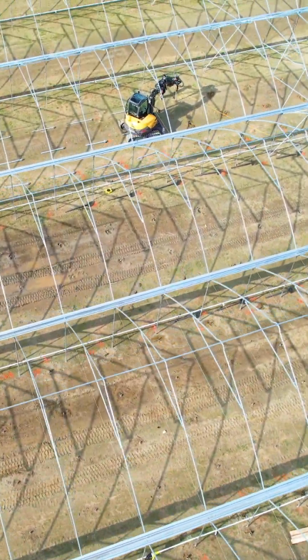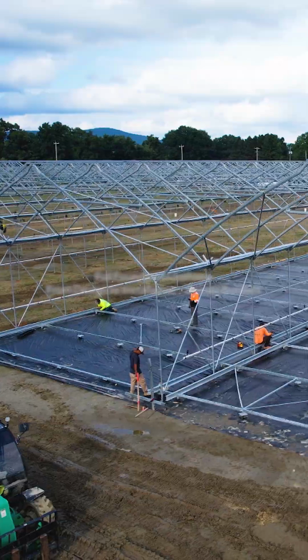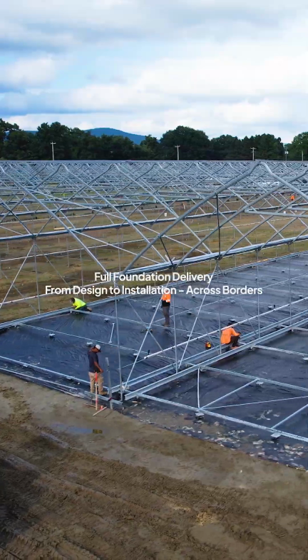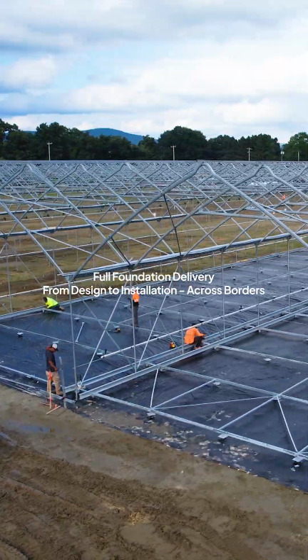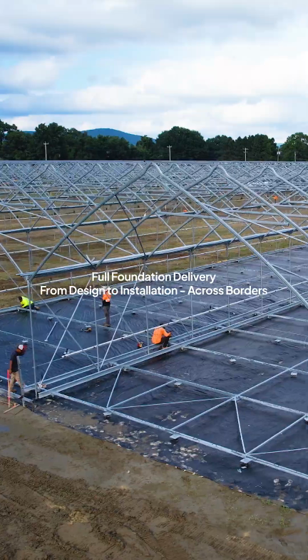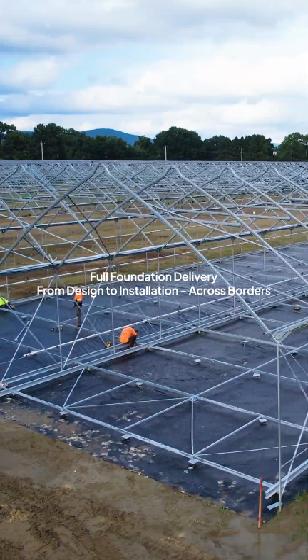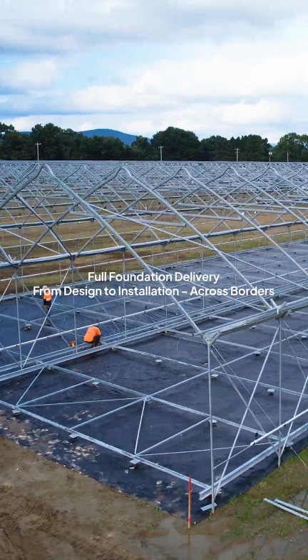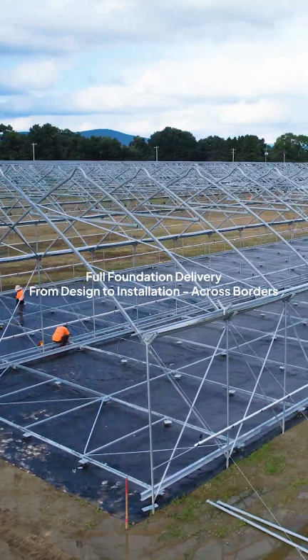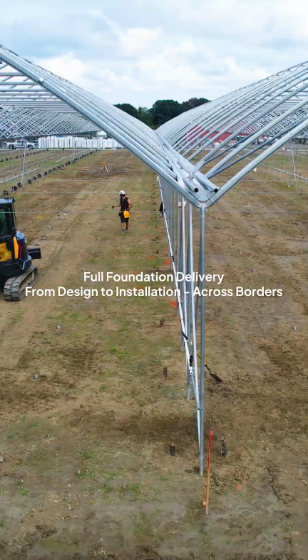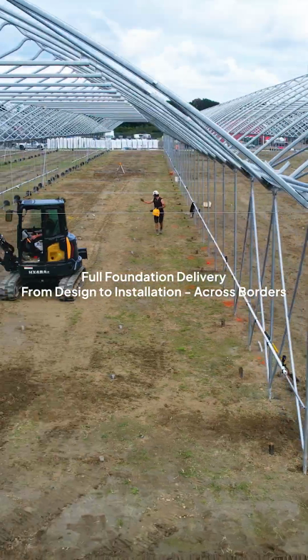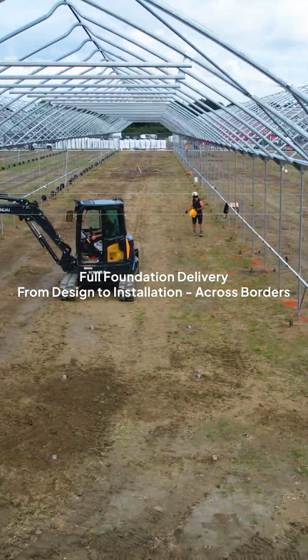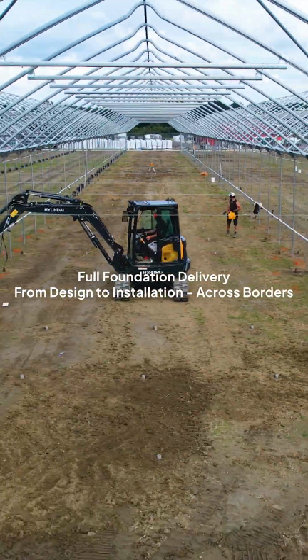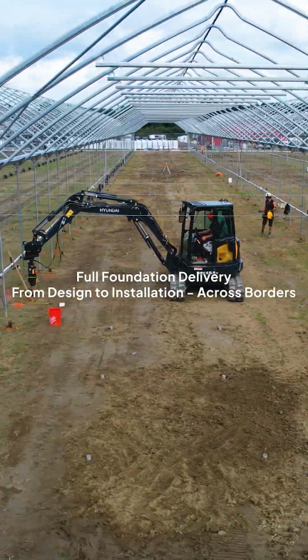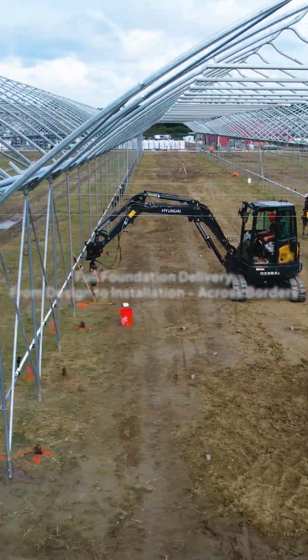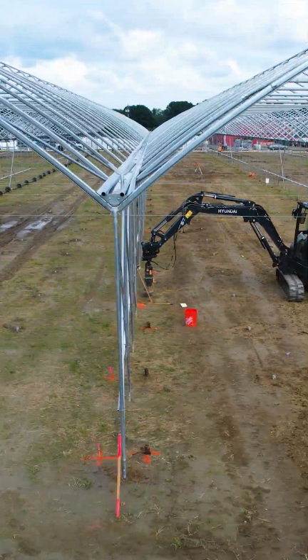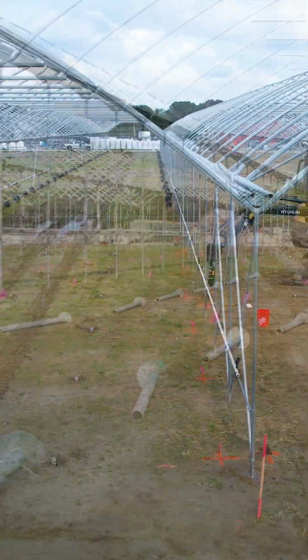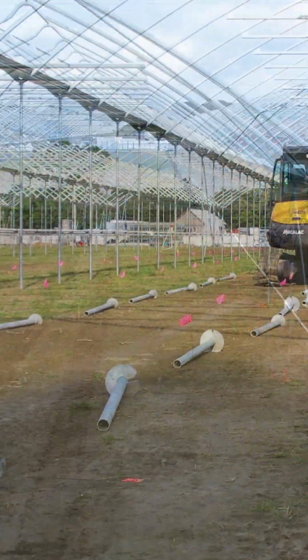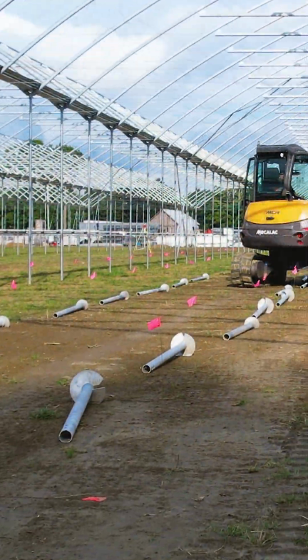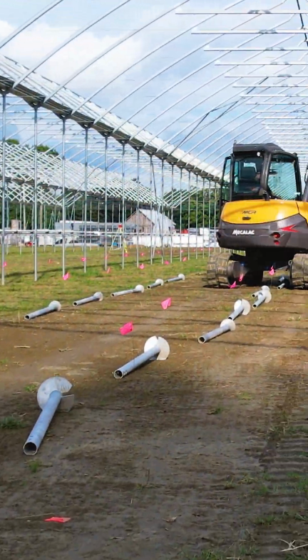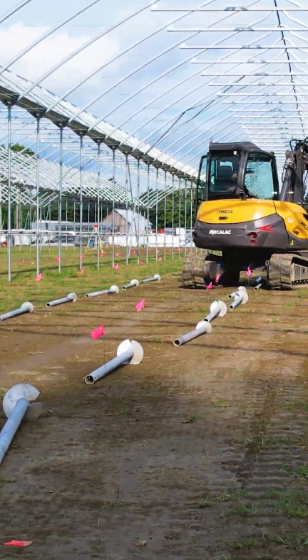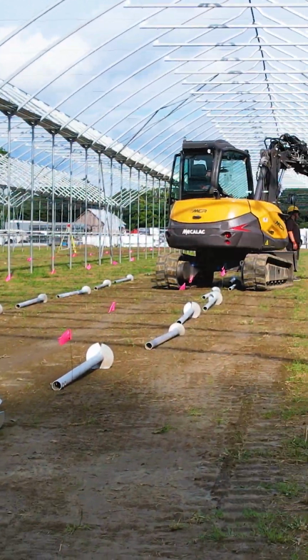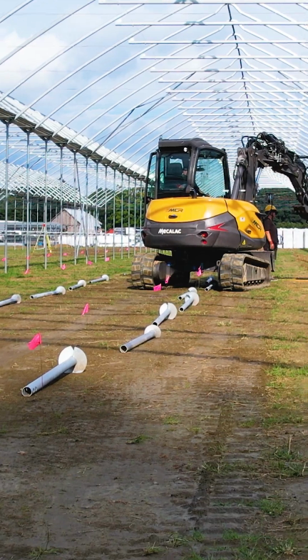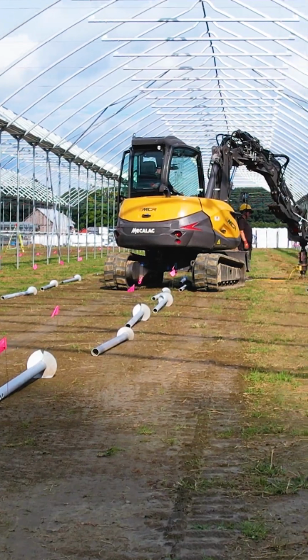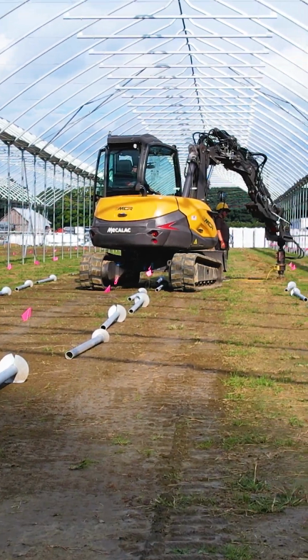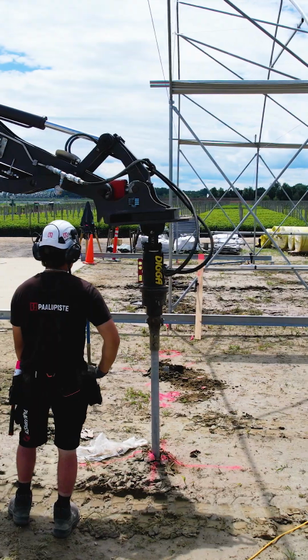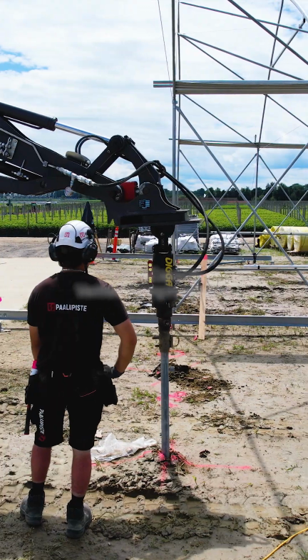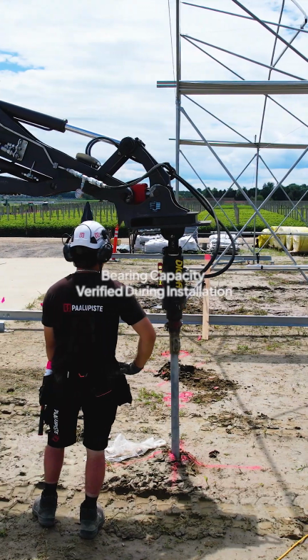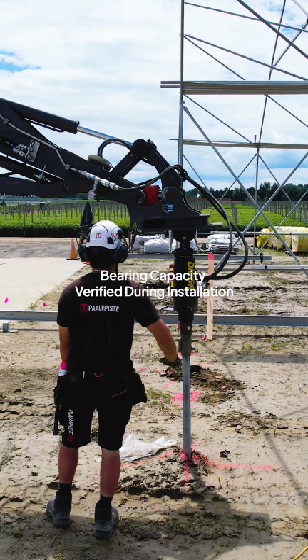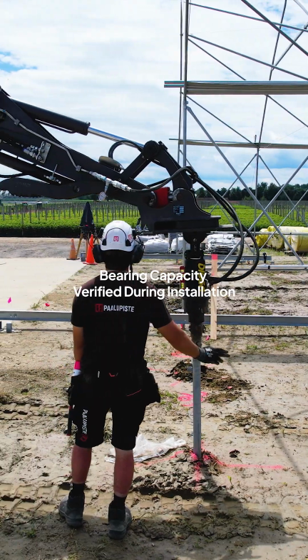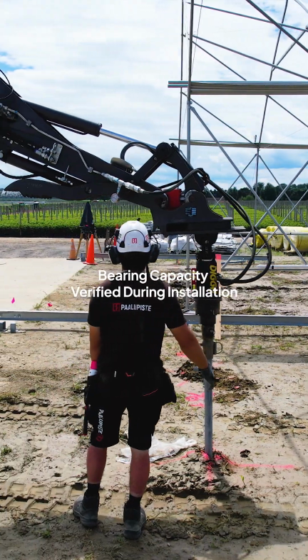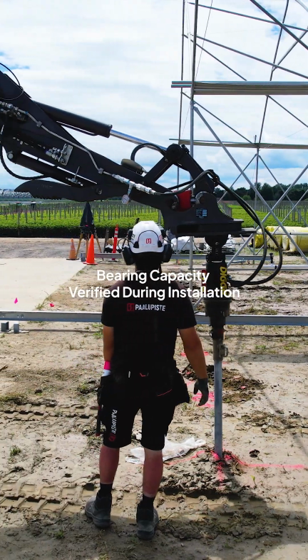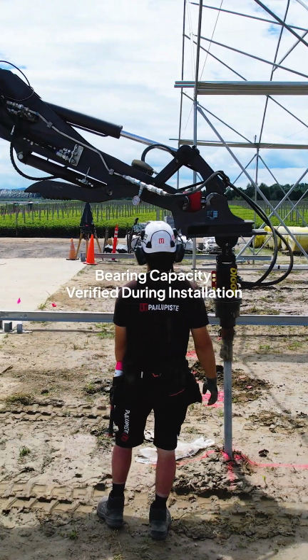We delivered the full foundation scope, from engineering to installation. Screw piles manufactured in Finland, trusted worldwide for quality and performance.